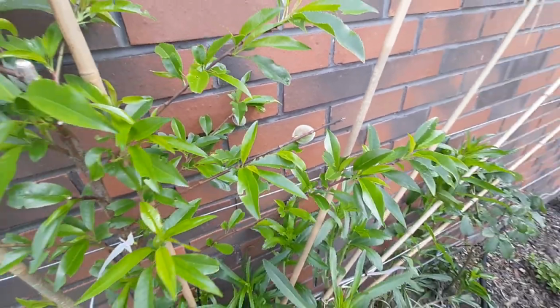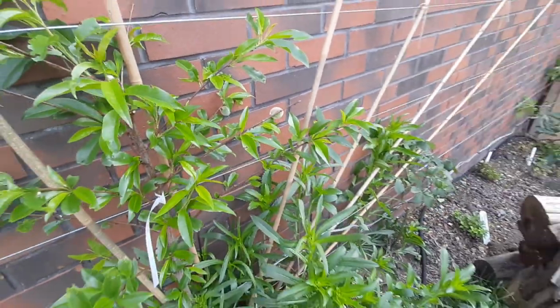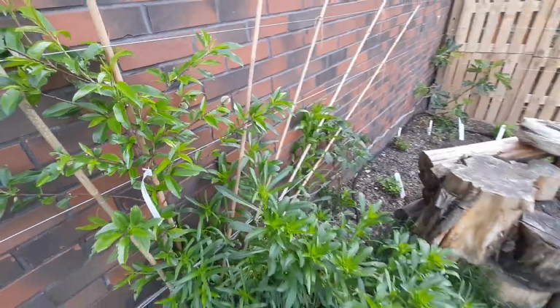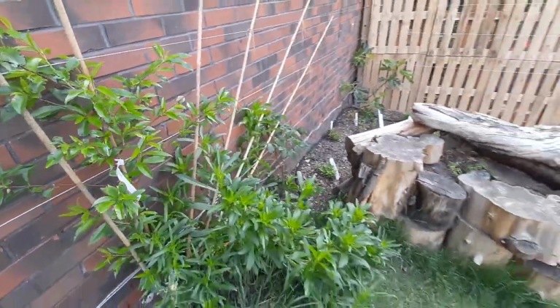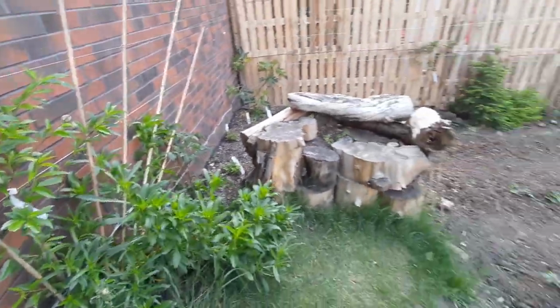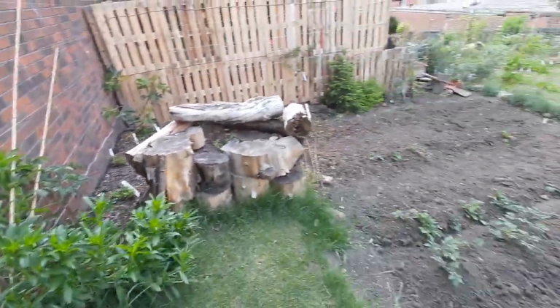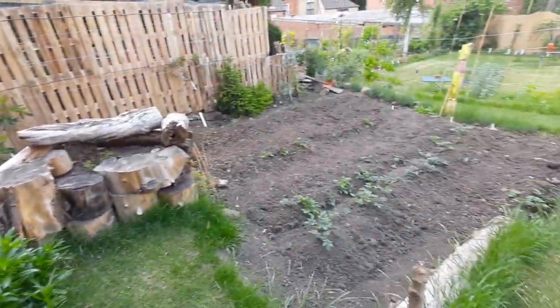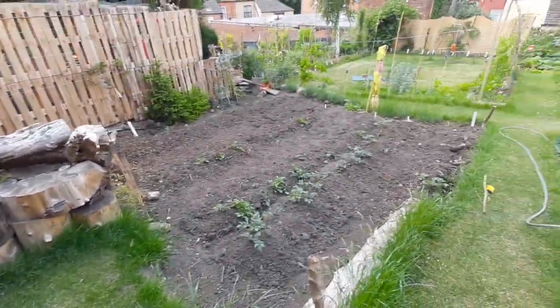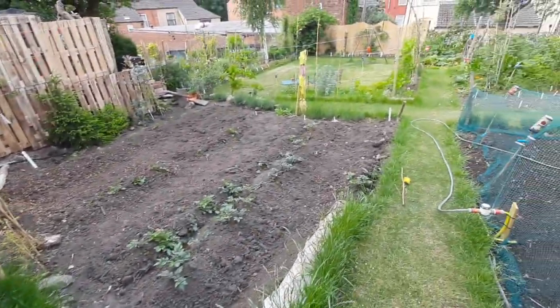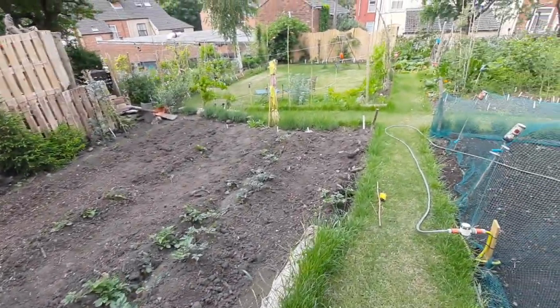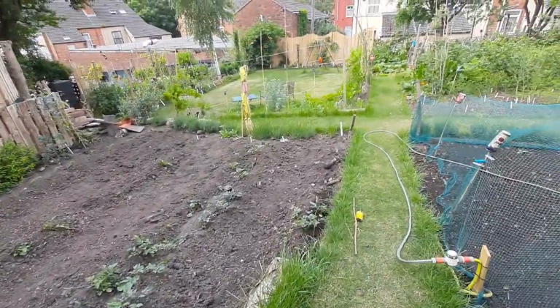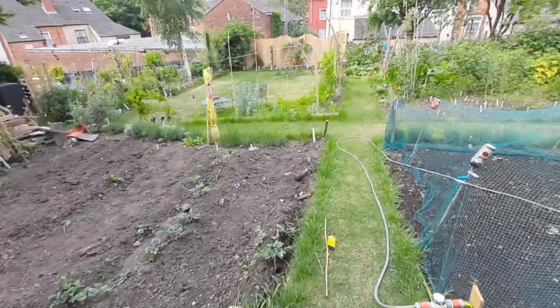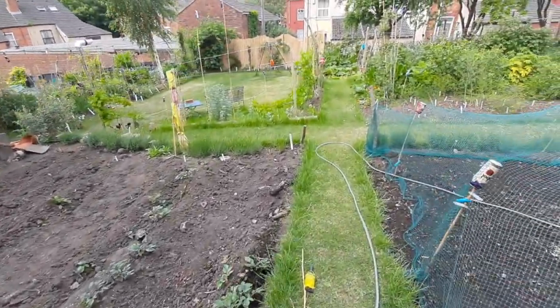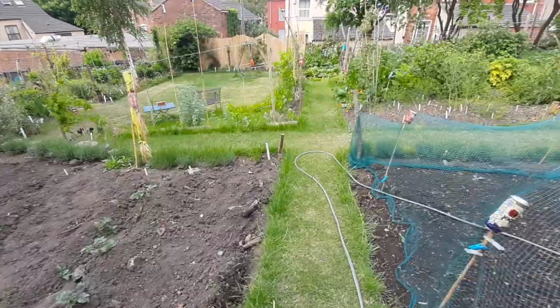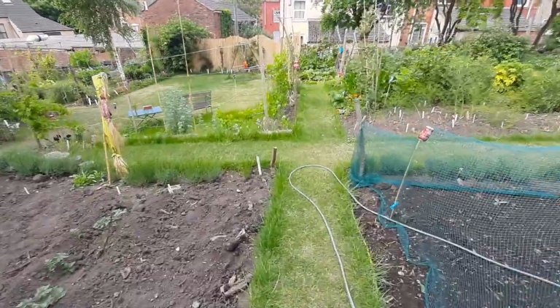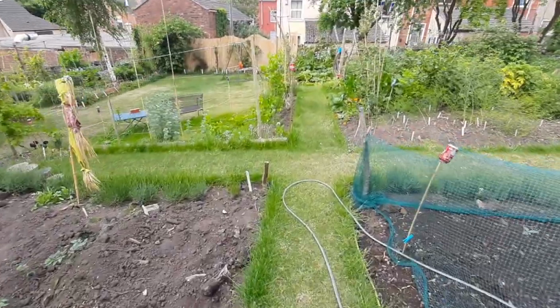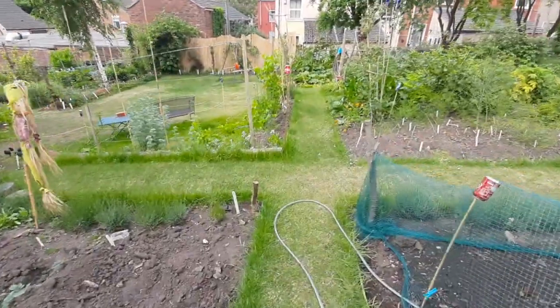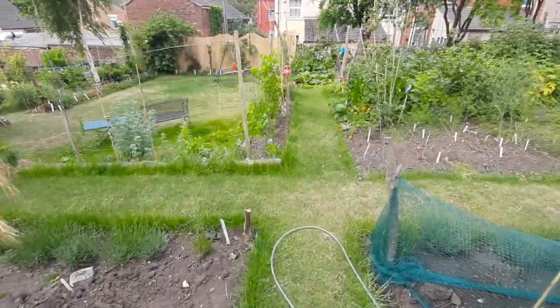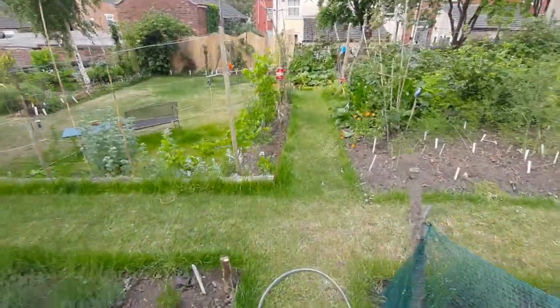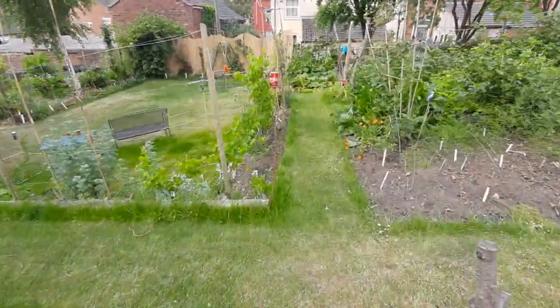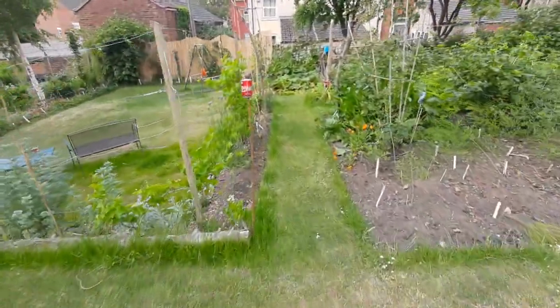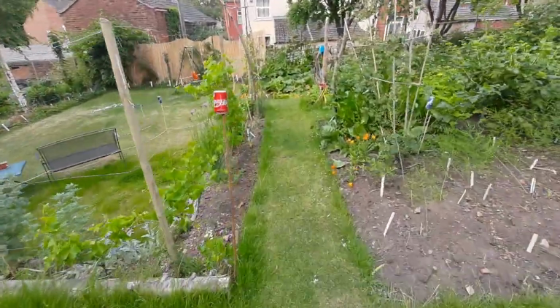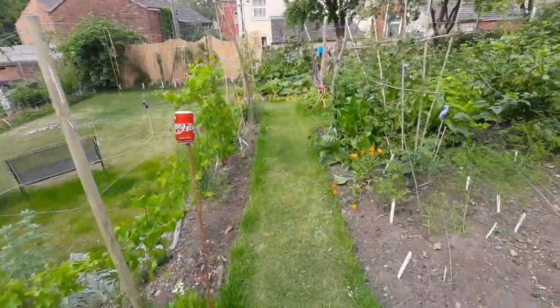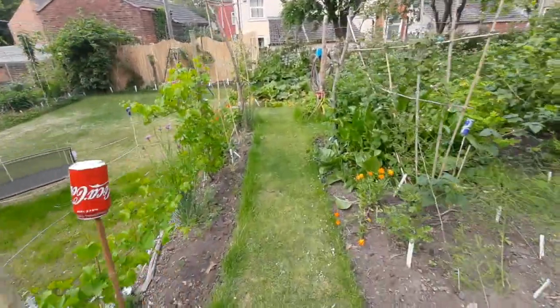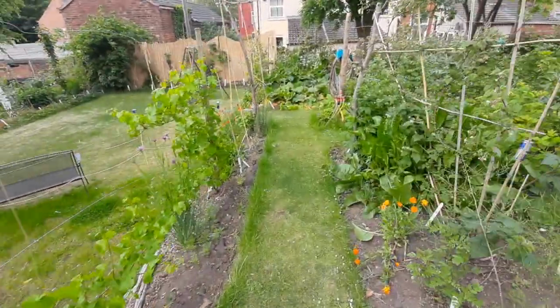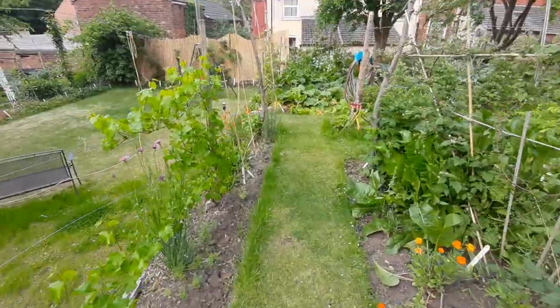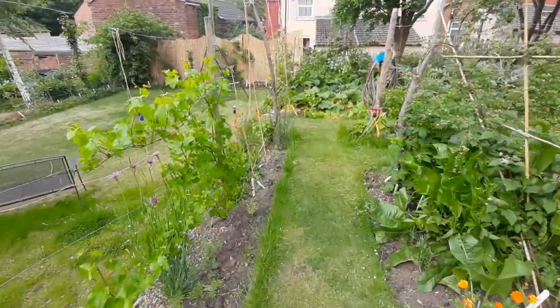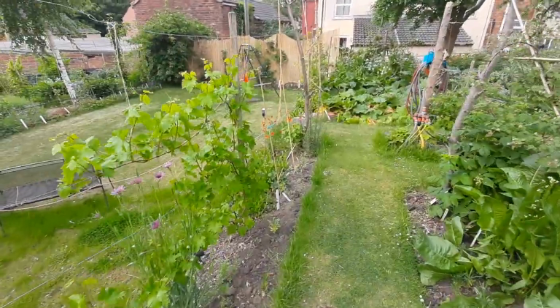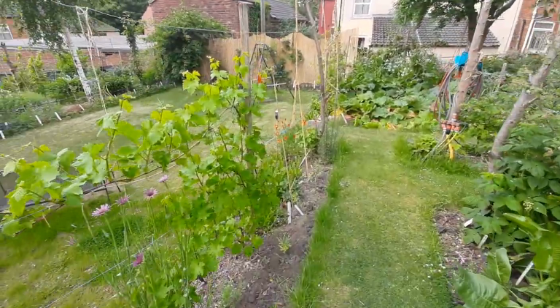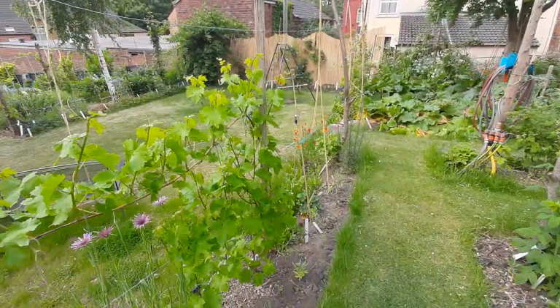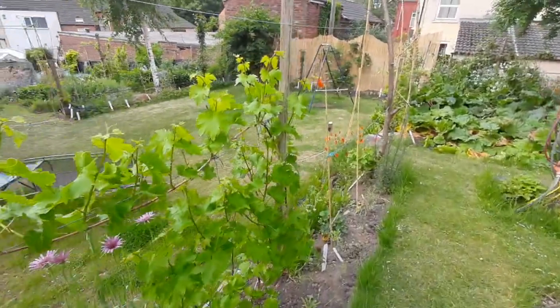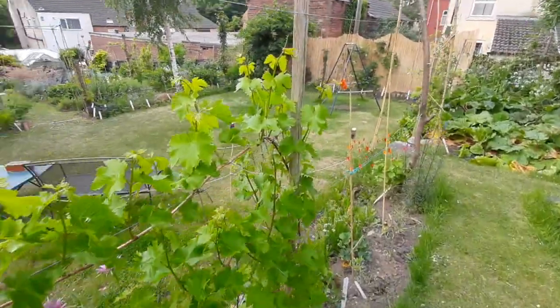Potatoes are in the bed to the left, and as we walk forwards you'll see there's asparagus and other soft fruits in this bed. The plant immediately on the right is a tayberry, and this on the left is one of our five grape vines.